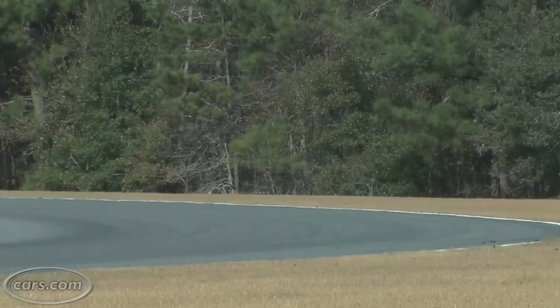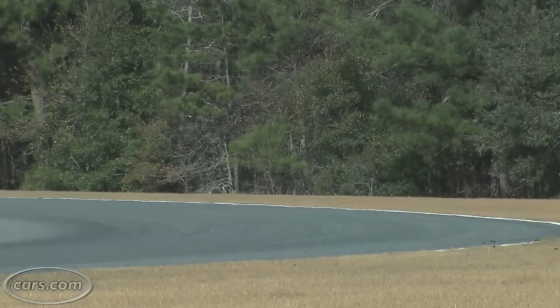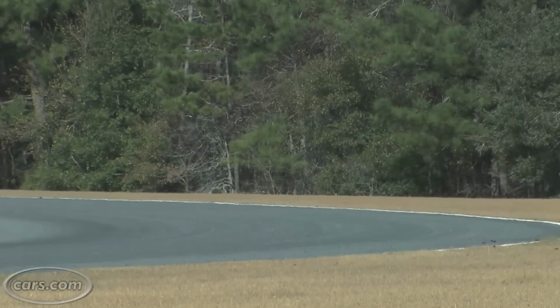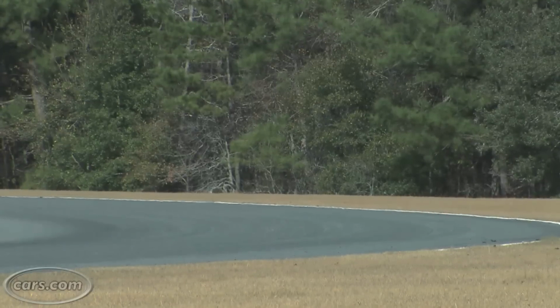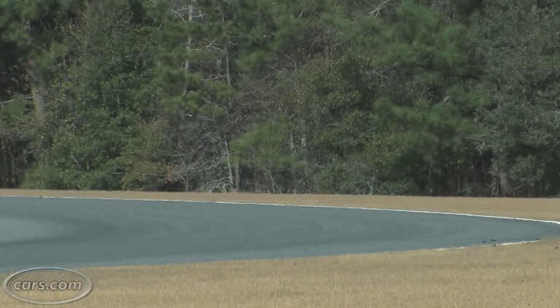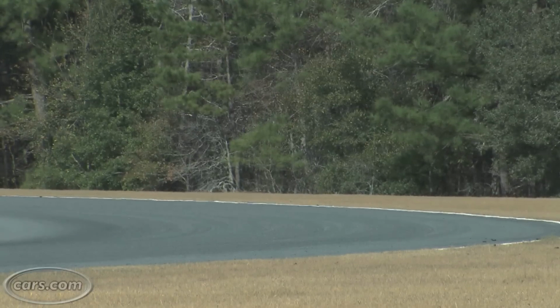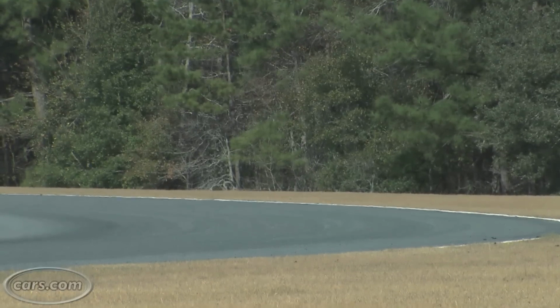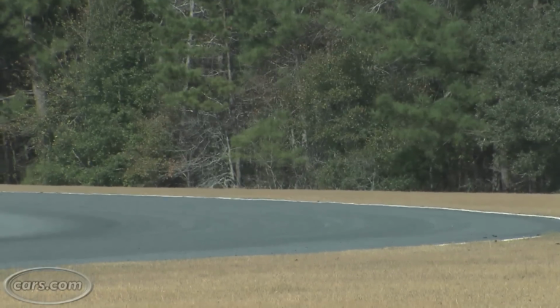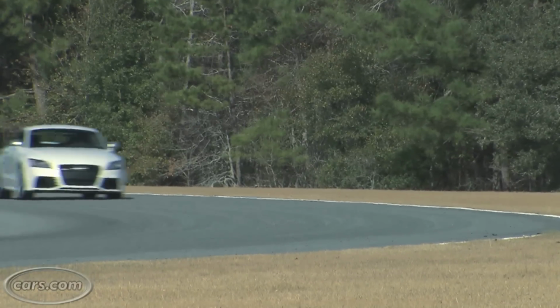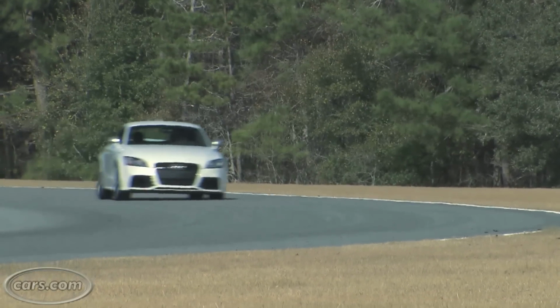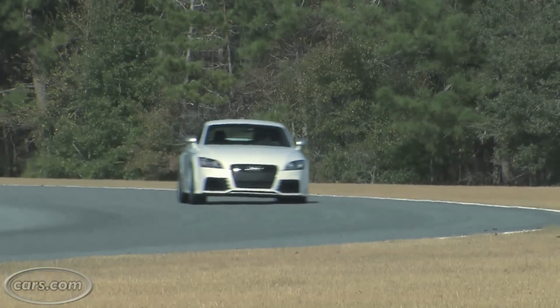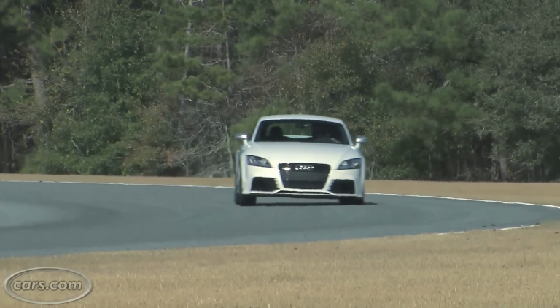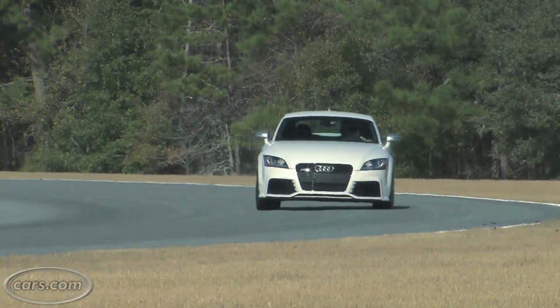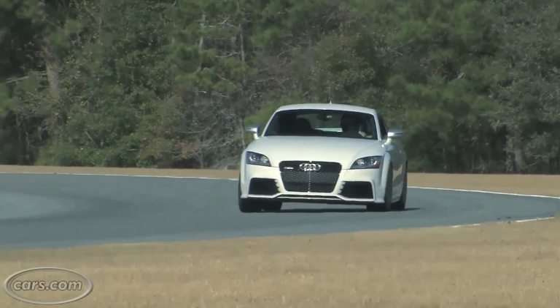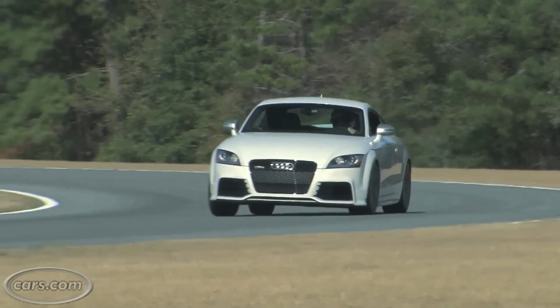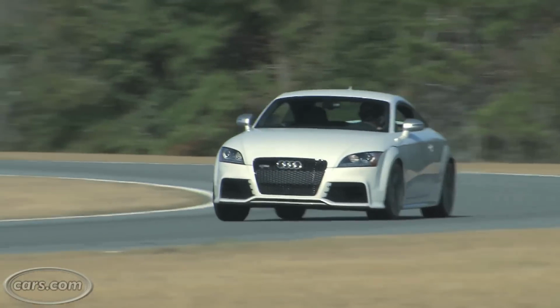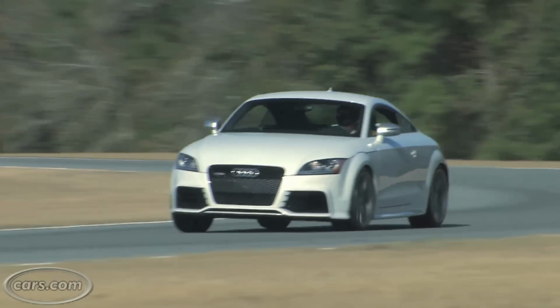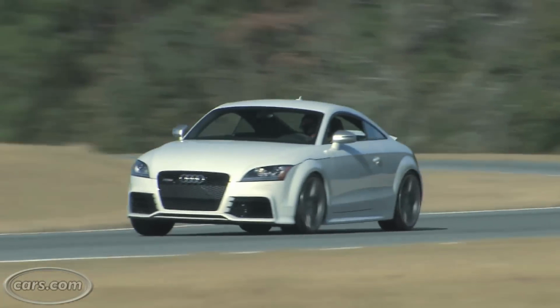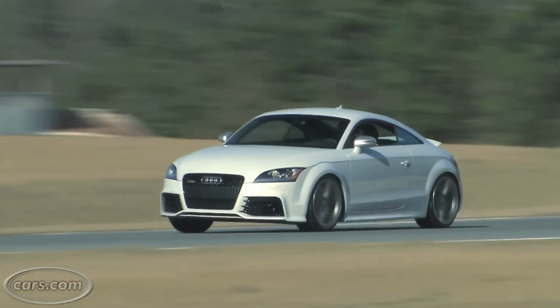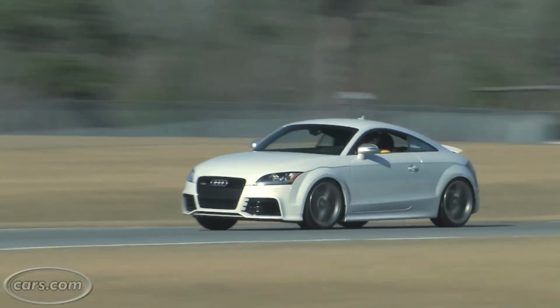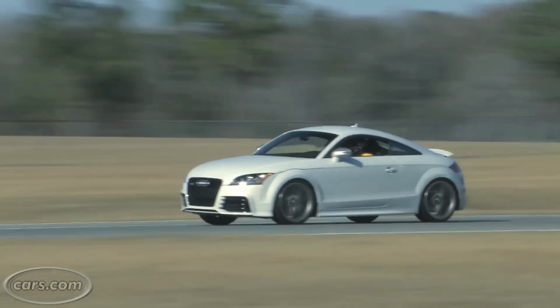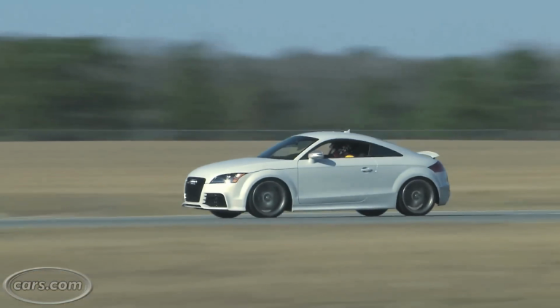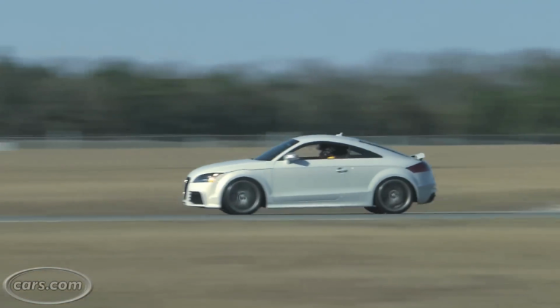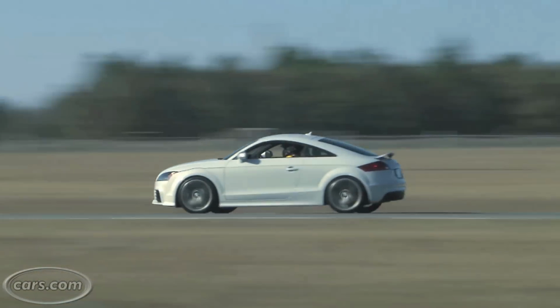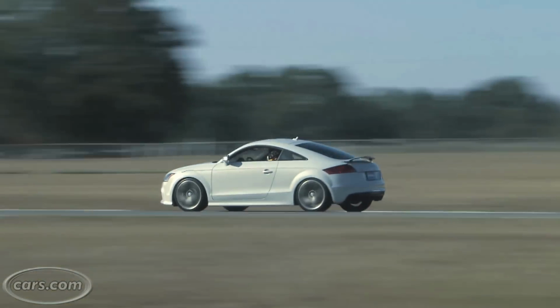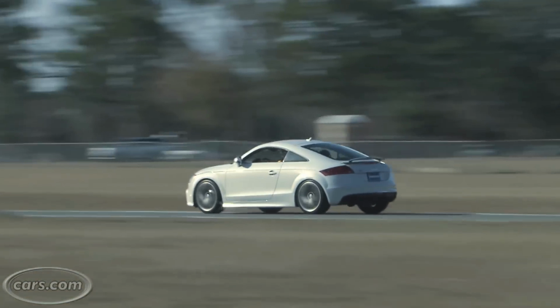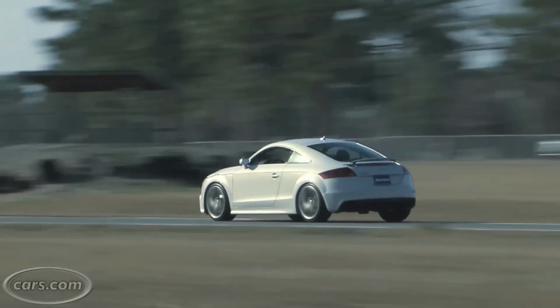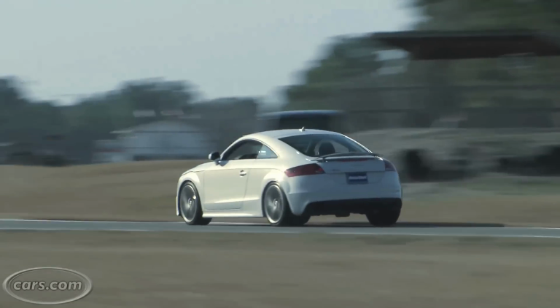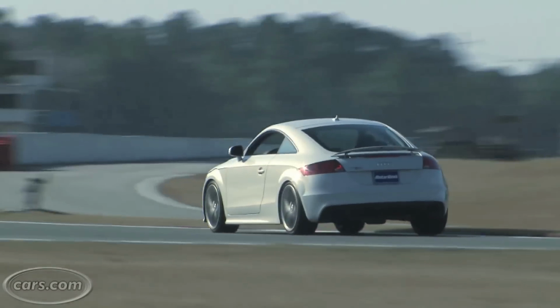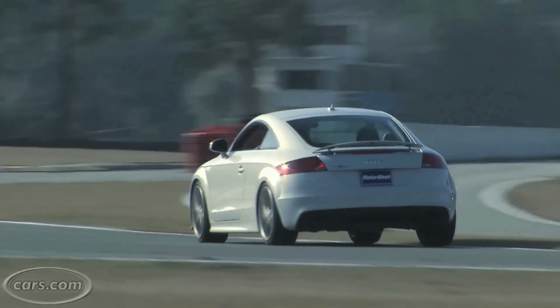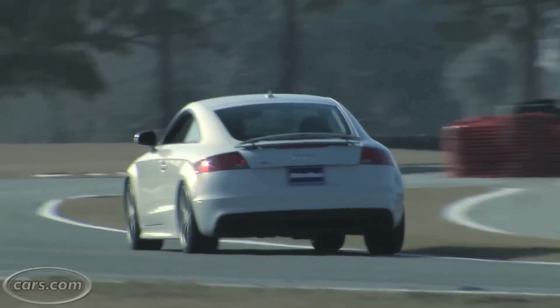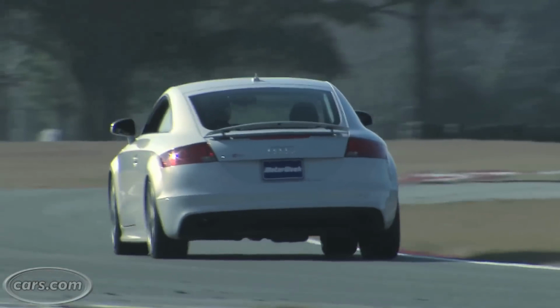The base TT isn't underpowered, but after a quick burst of acceleration, it loses steam. The TT RS is a powerhouse compared to the base model.